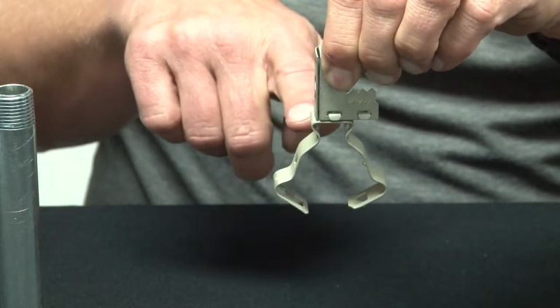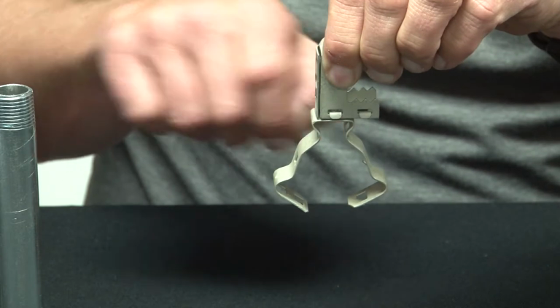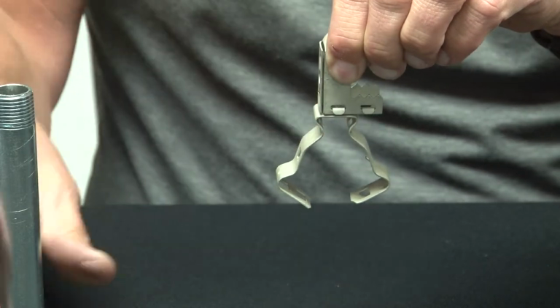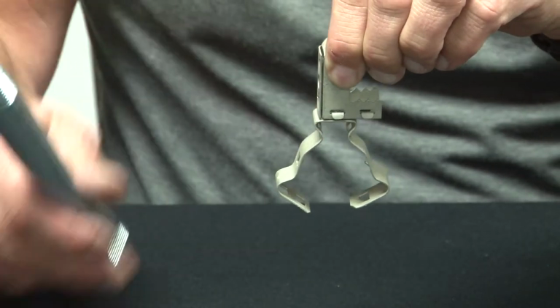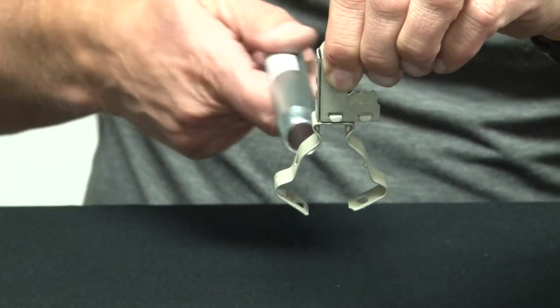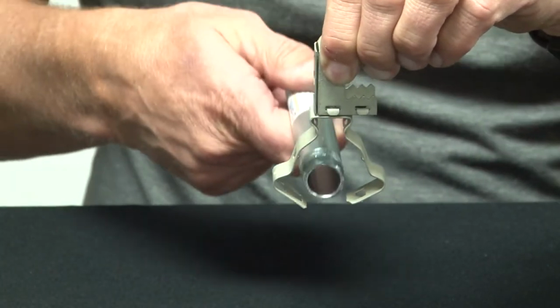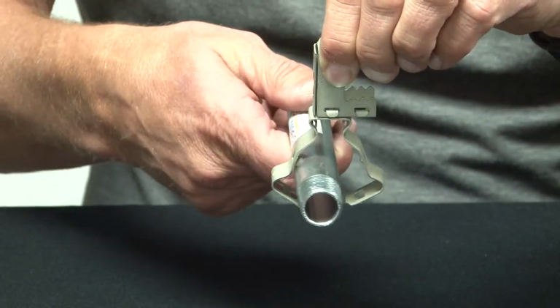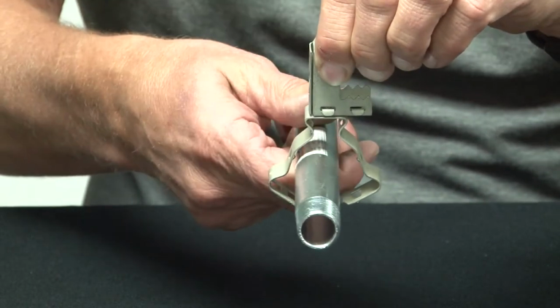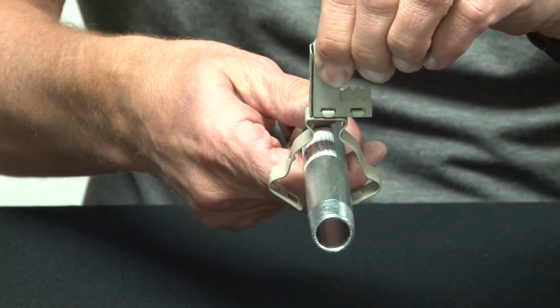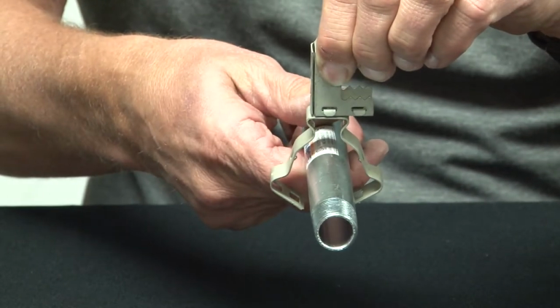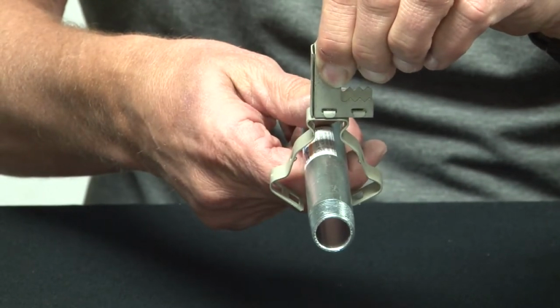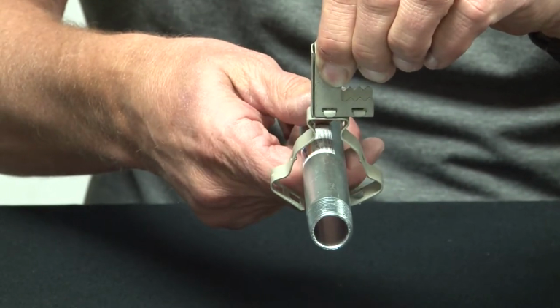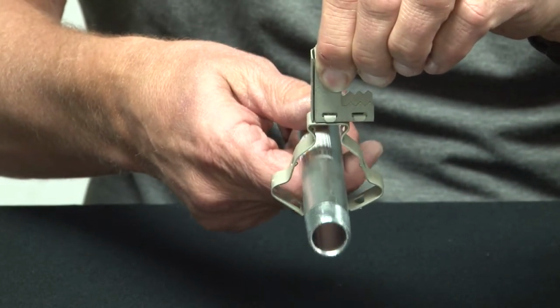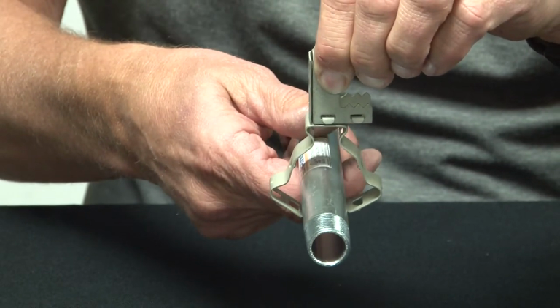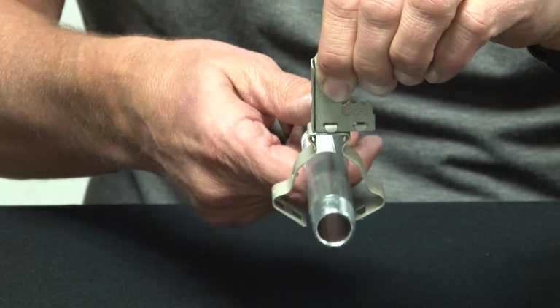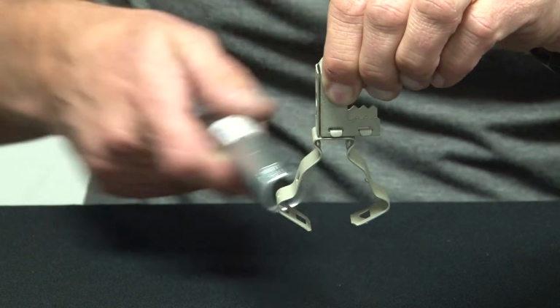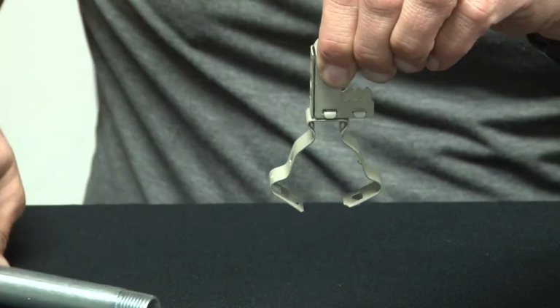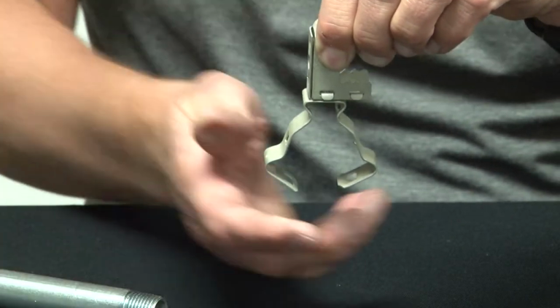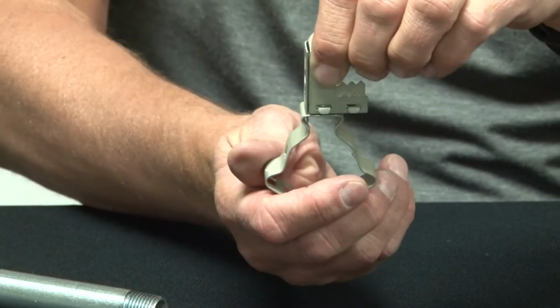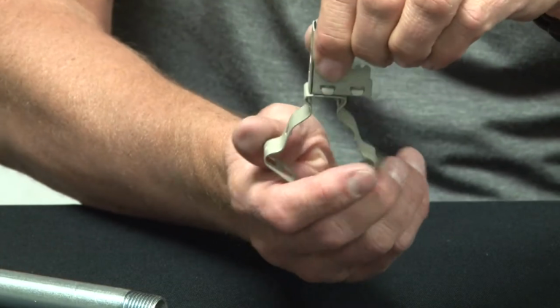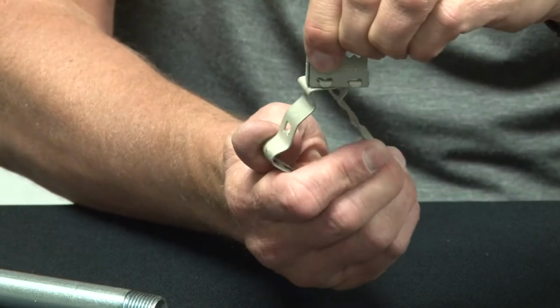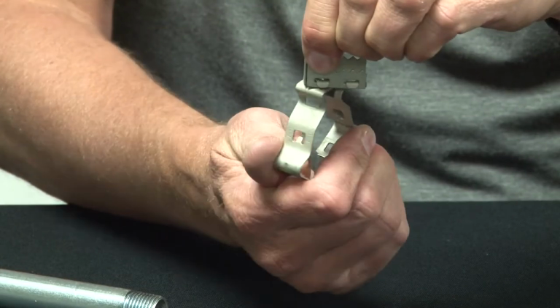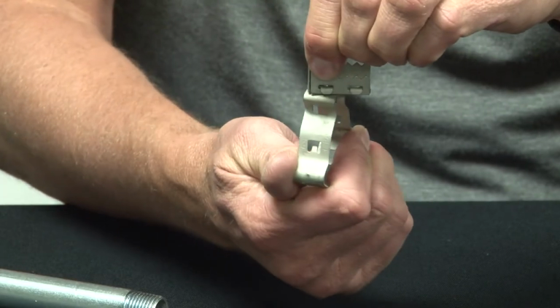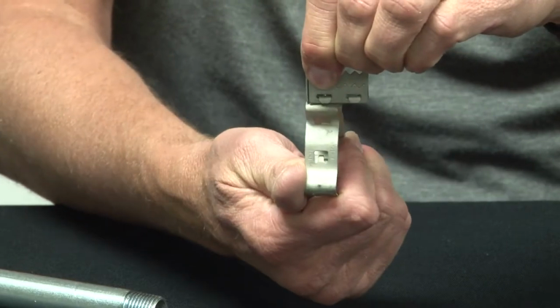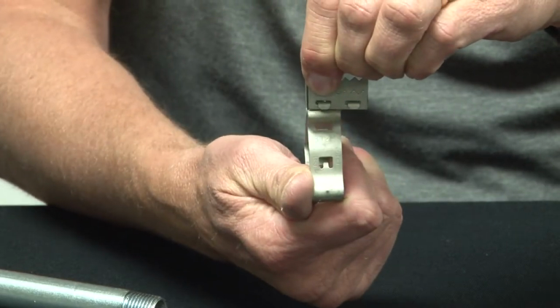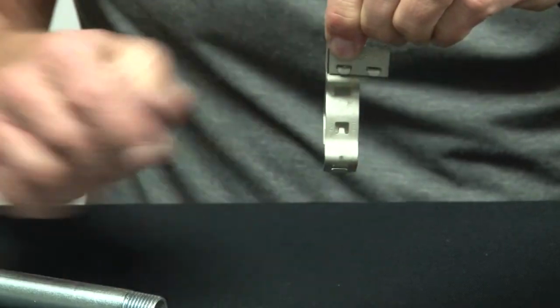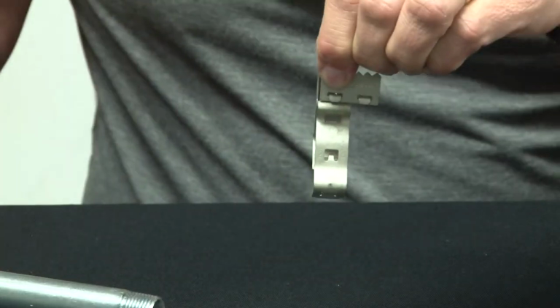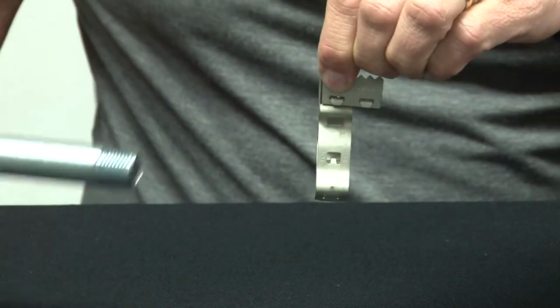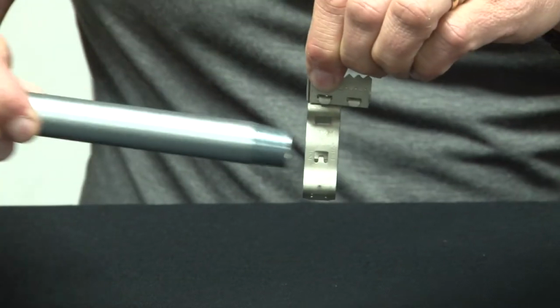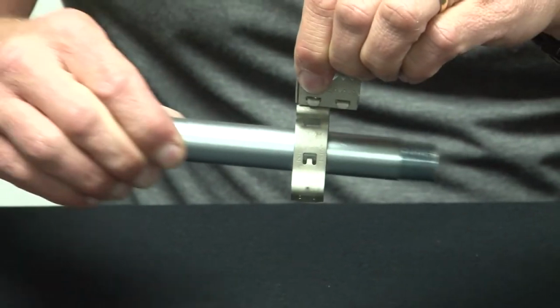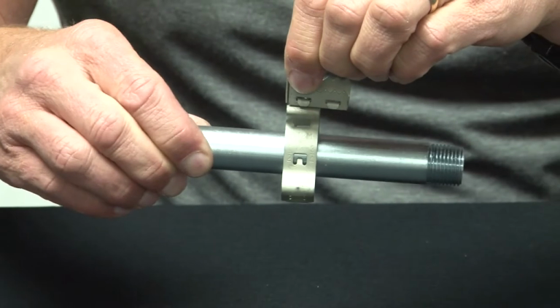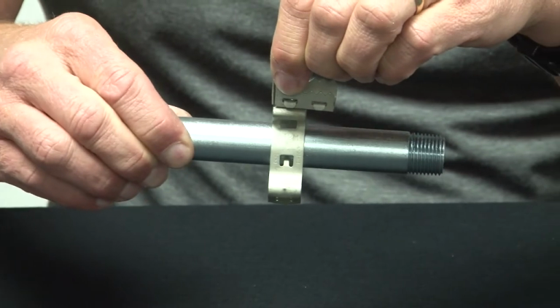That will mount the conduit either in the horizontal position directly below the beam, or by turning it and rotating it, you can run across the beam.